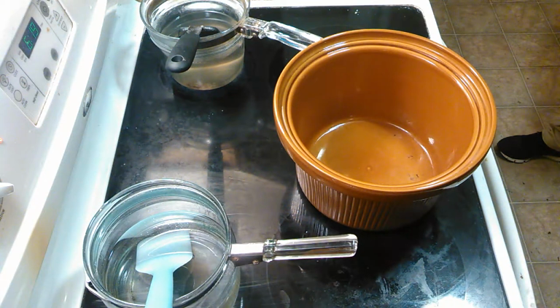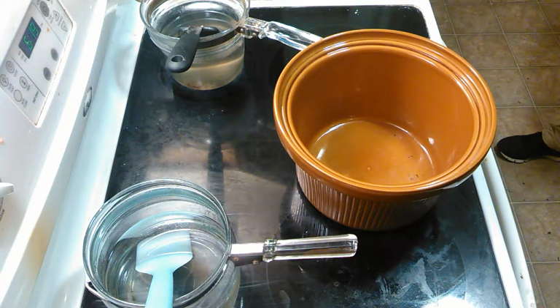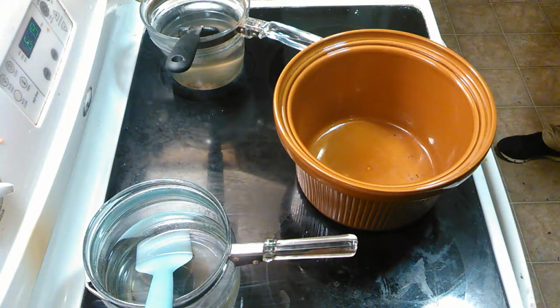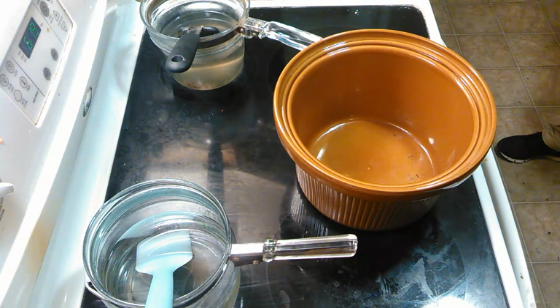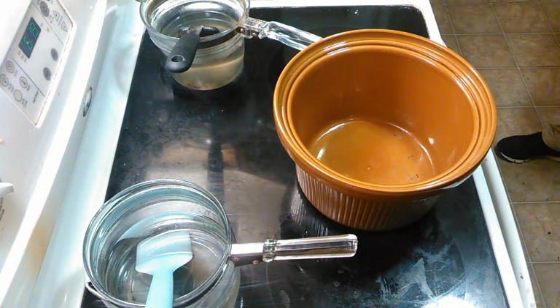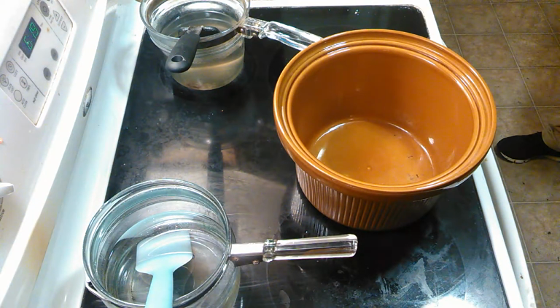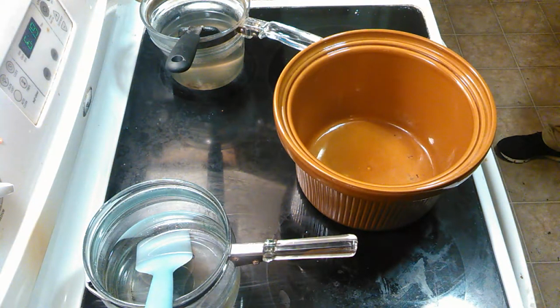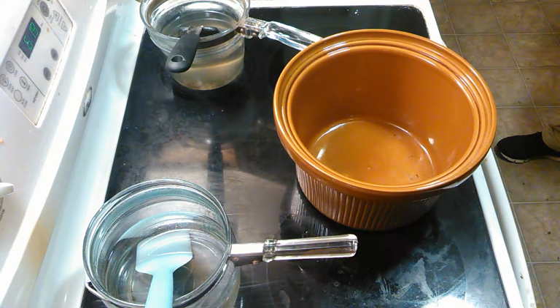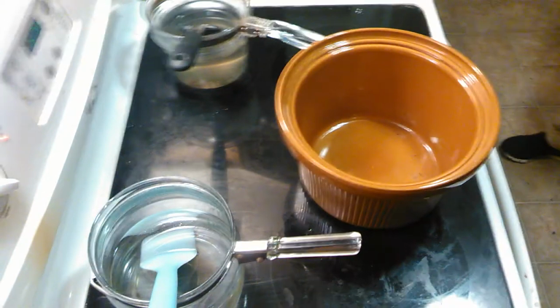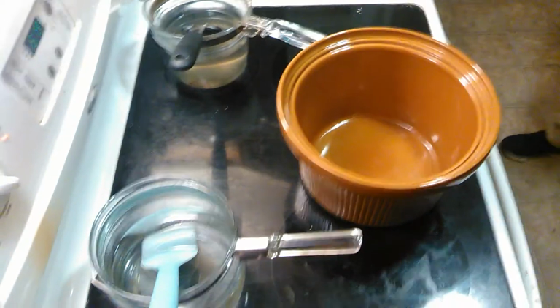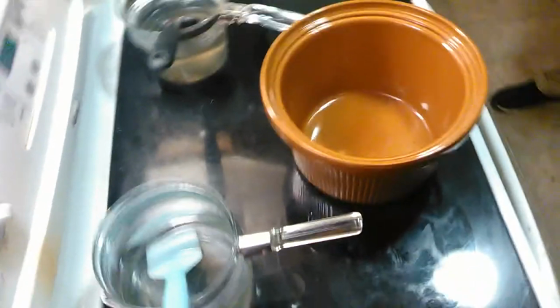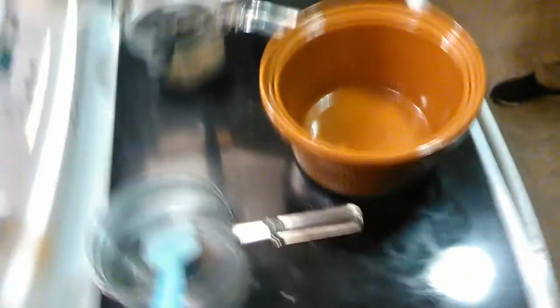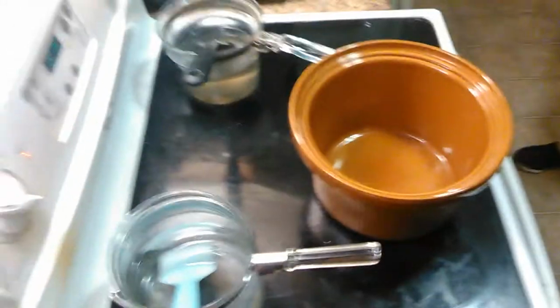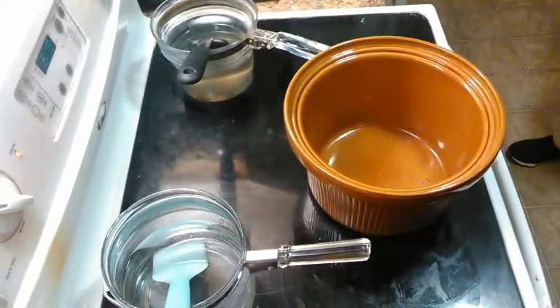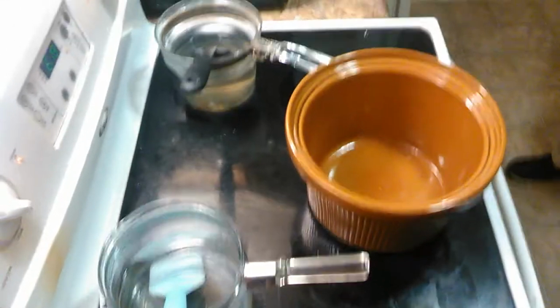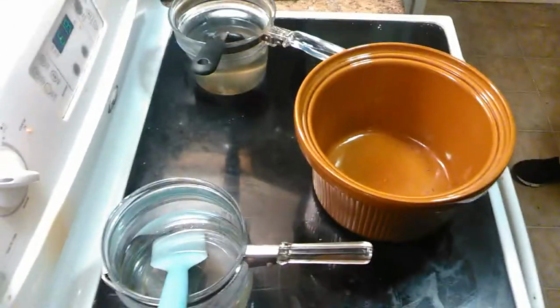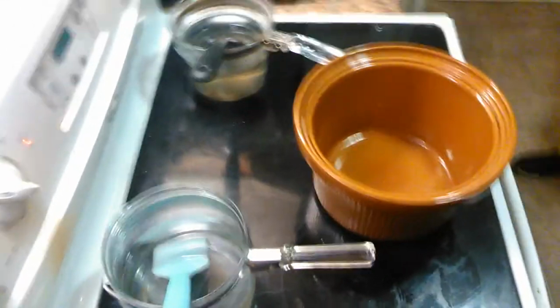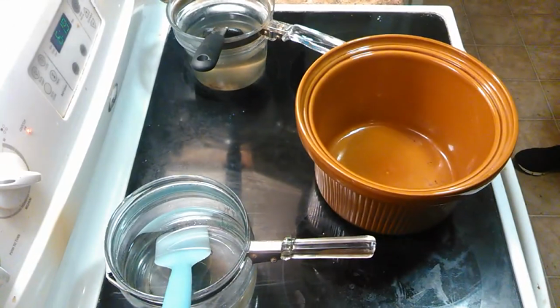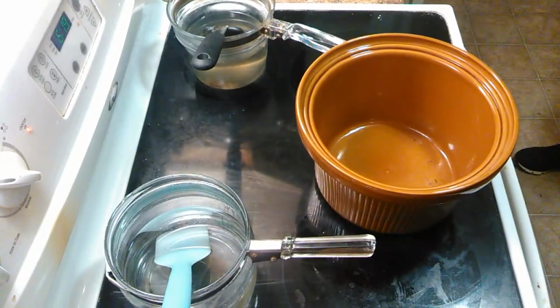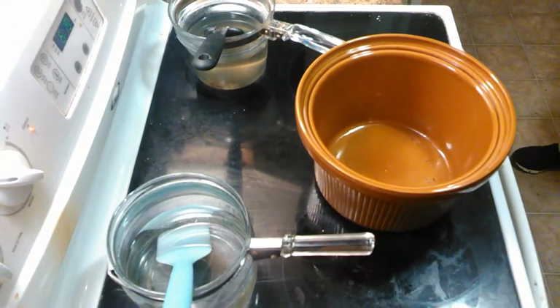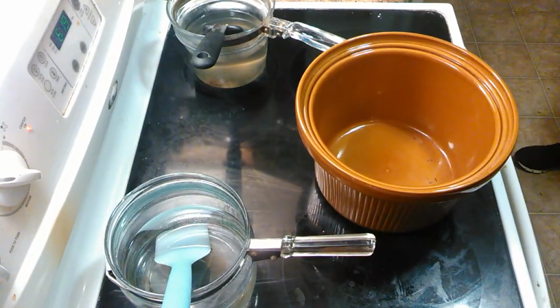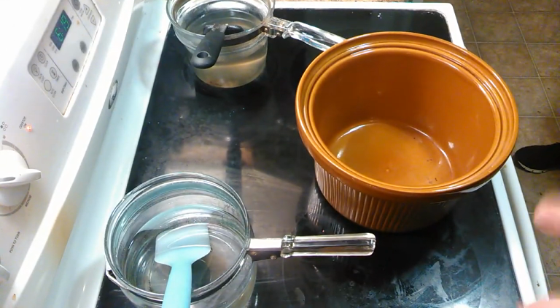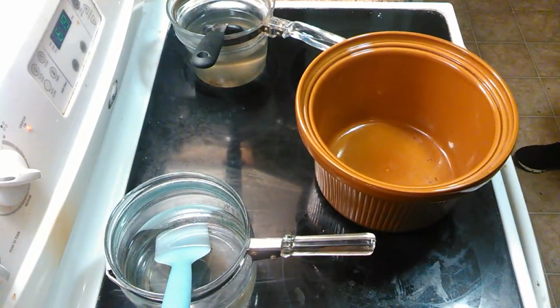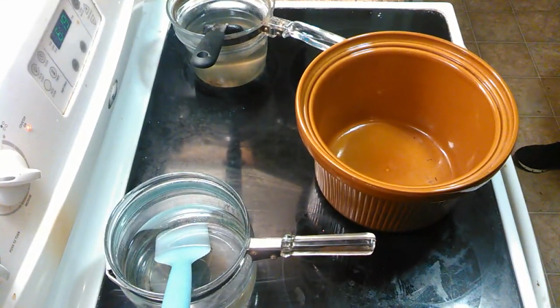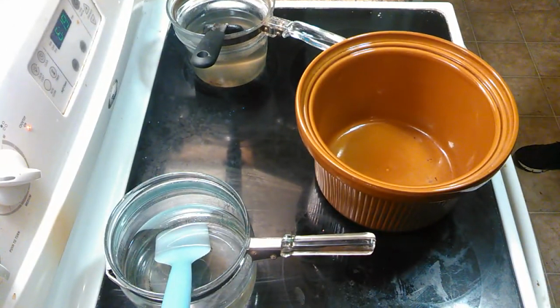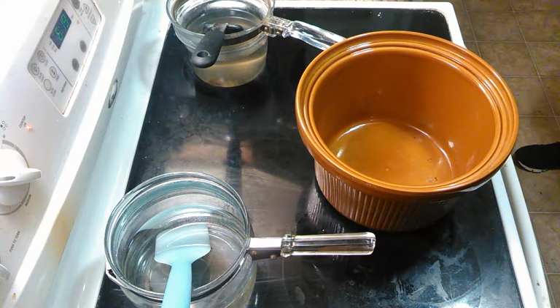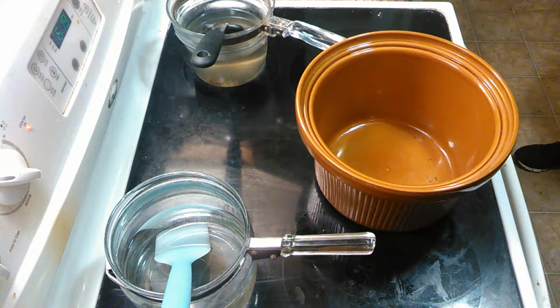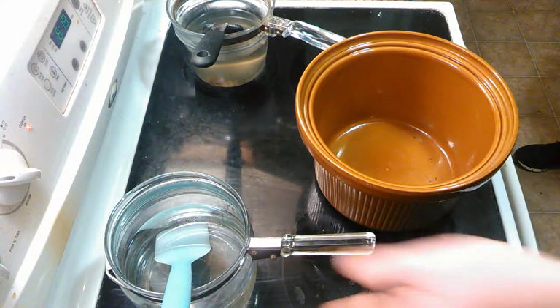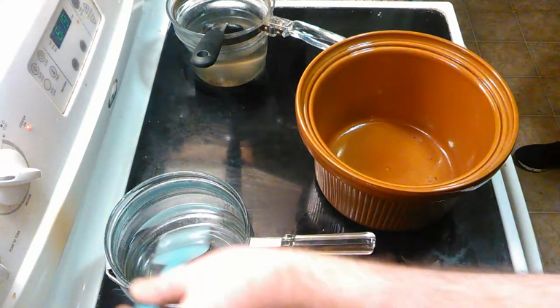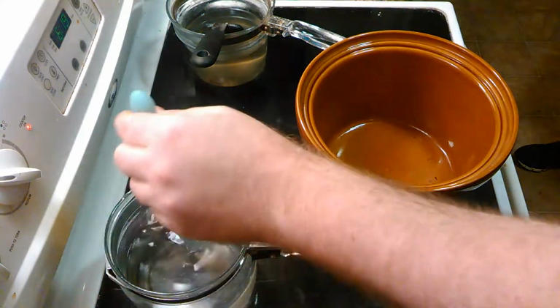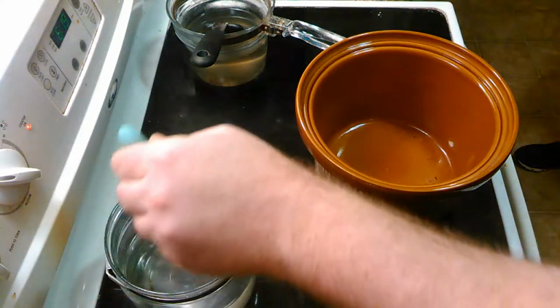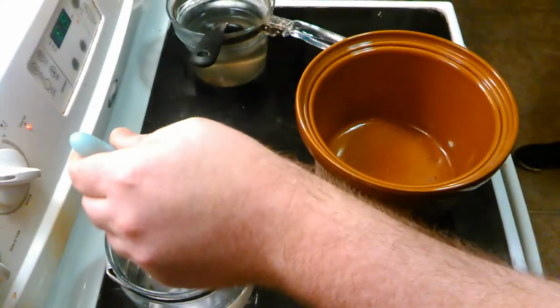Is that working? Okay, it's working. We have a saturated solution of Epsom salts.